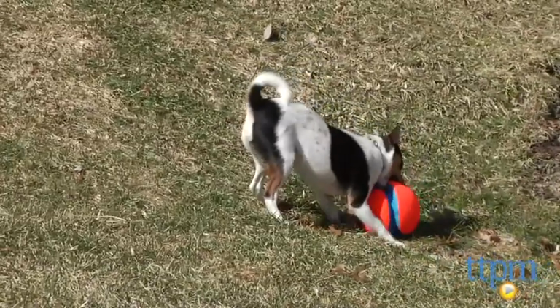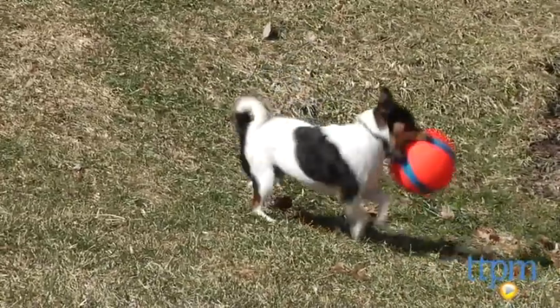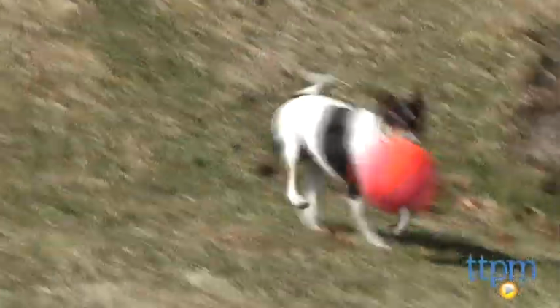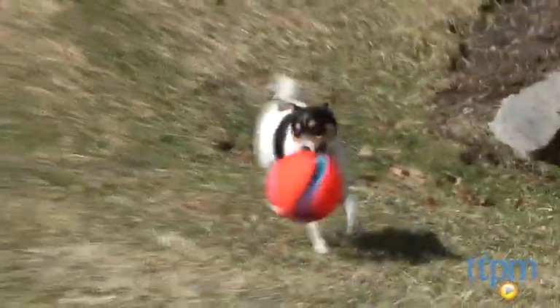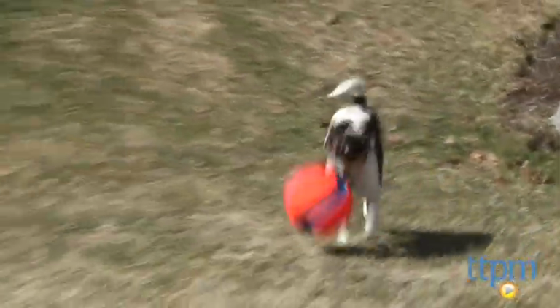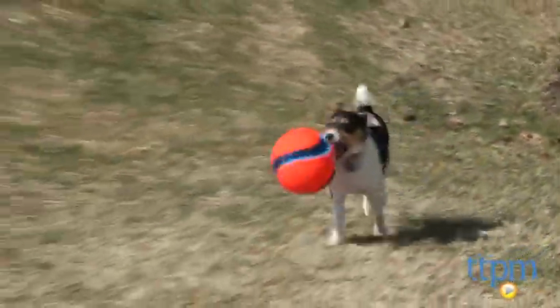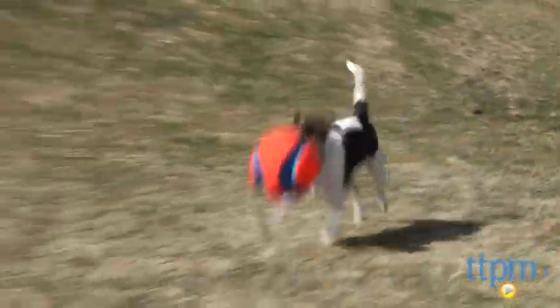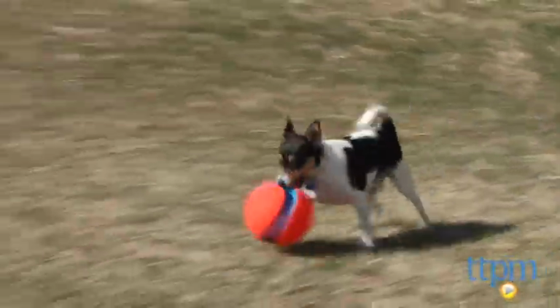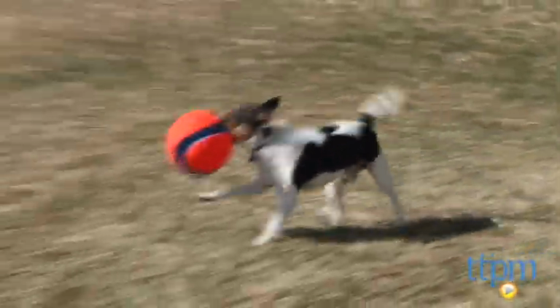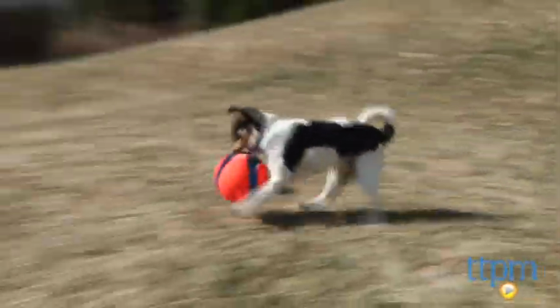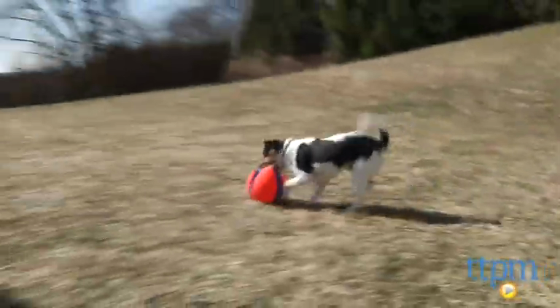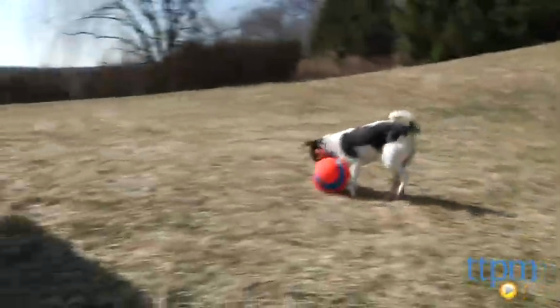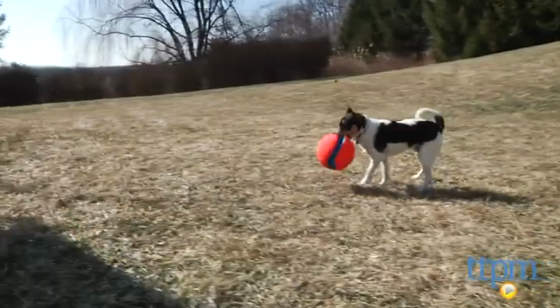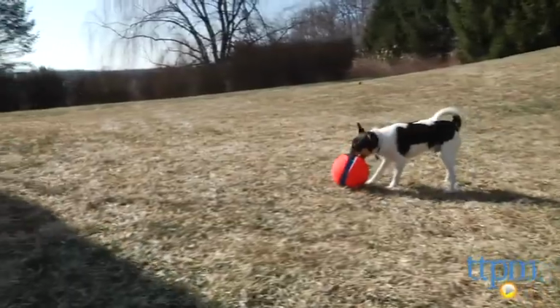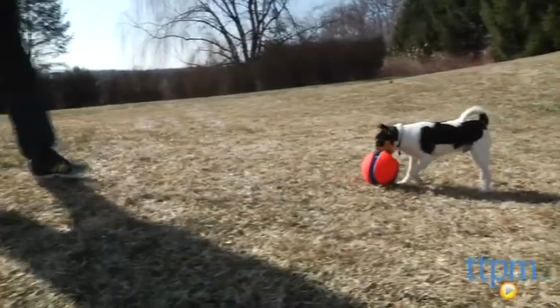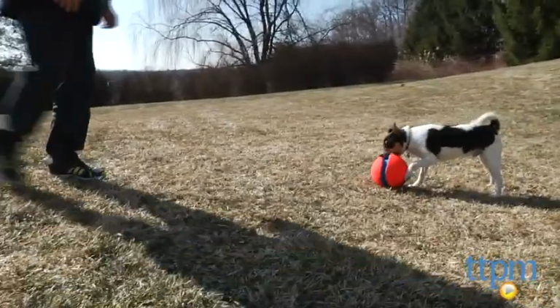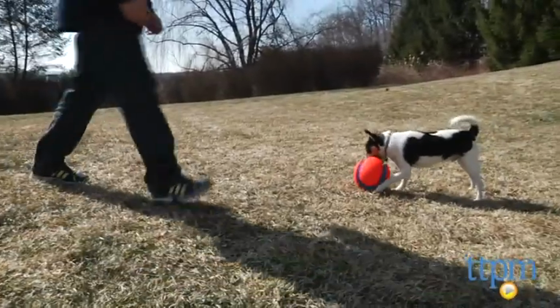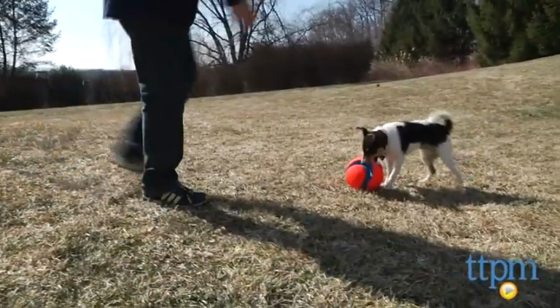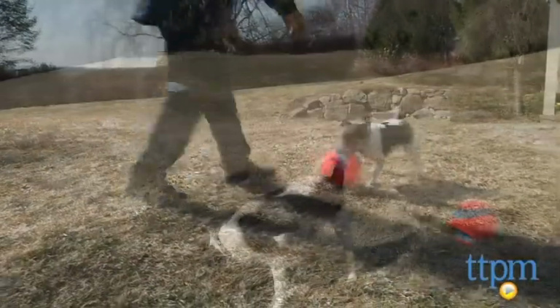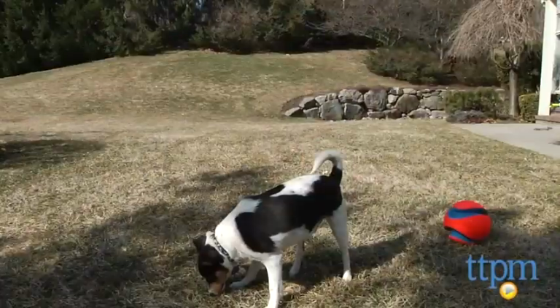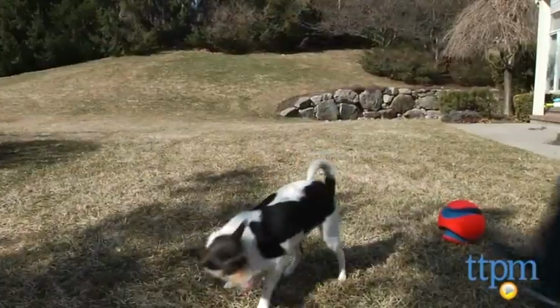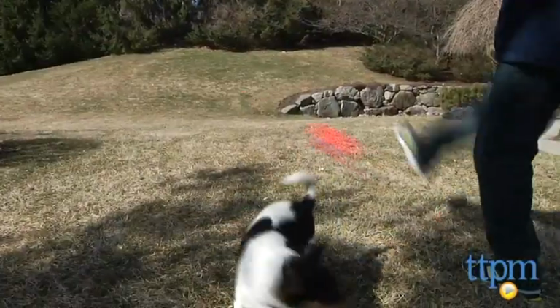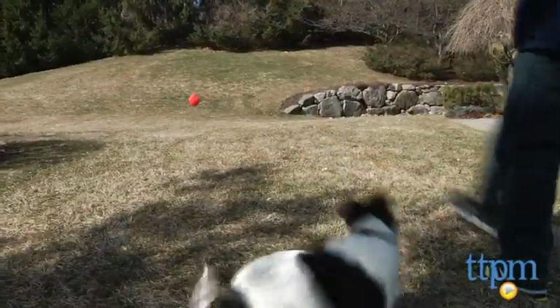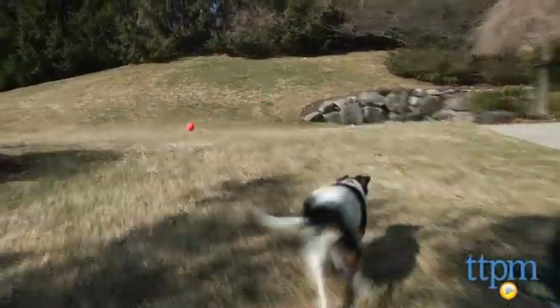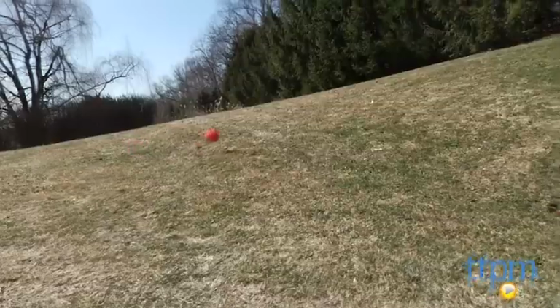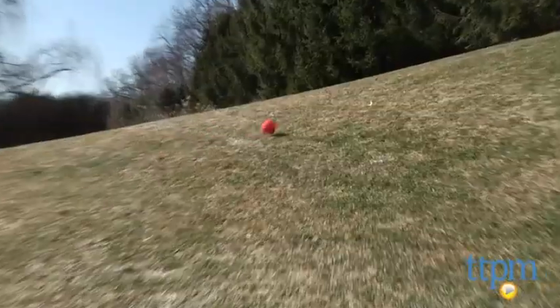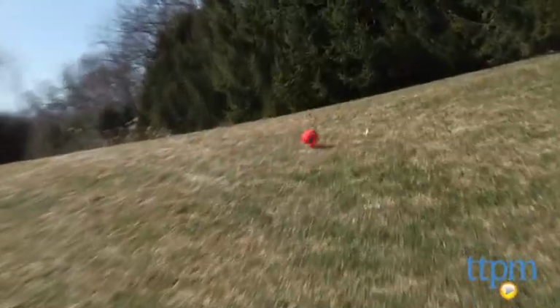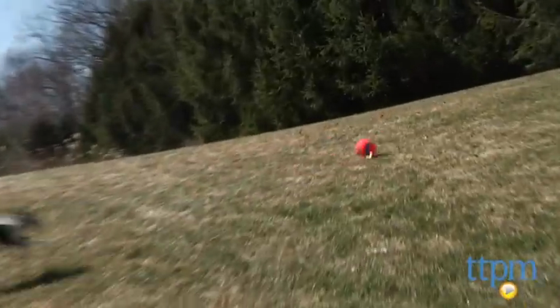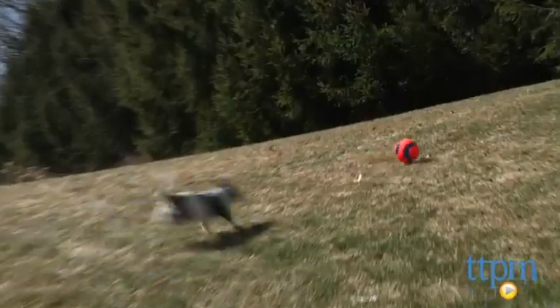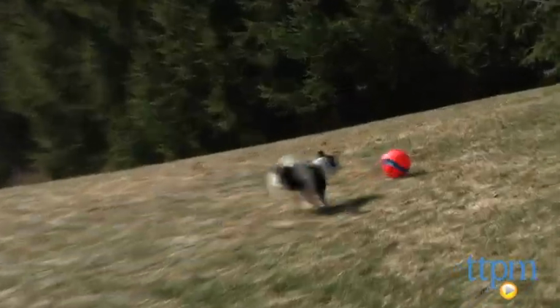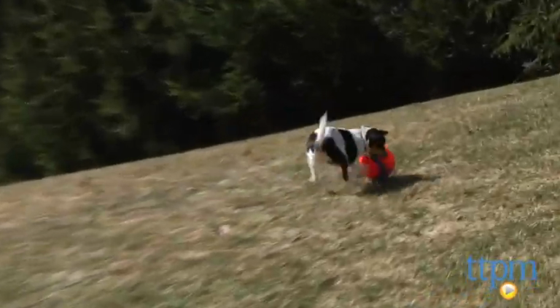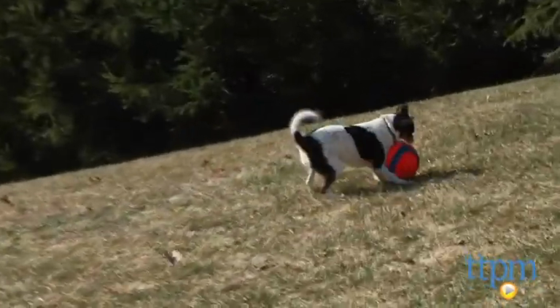Unlike most Fetch Toys, this lightweight ball is designed to be kicked into action and not thrown, and that comes in handy since your shoulder usually gives out before your furry pal is ready to quit.